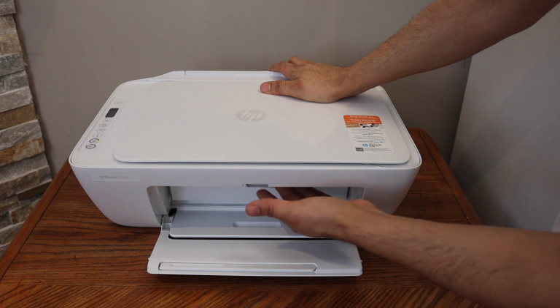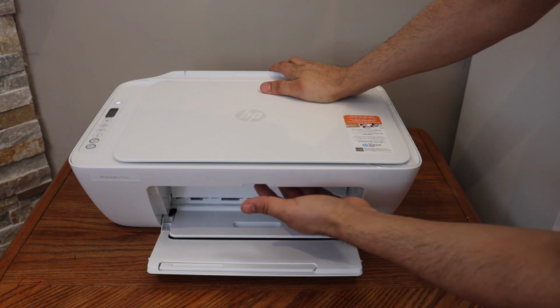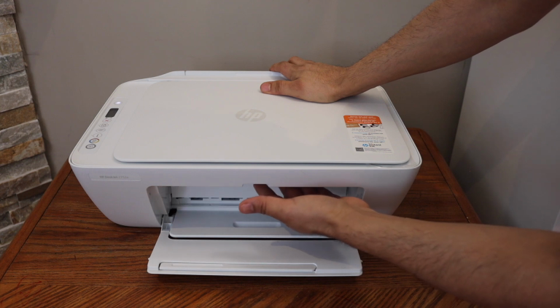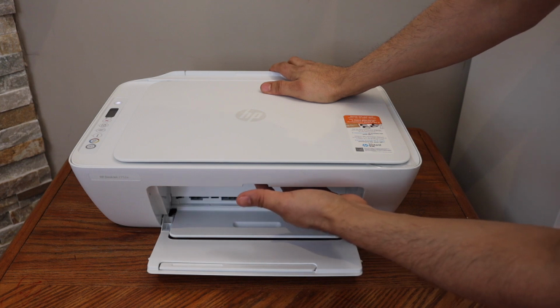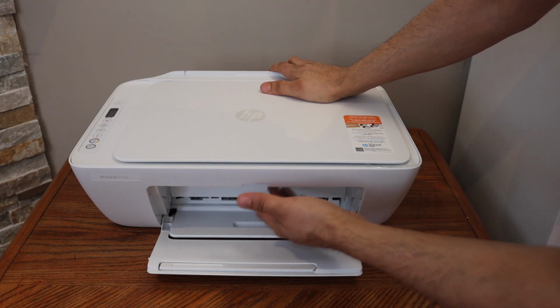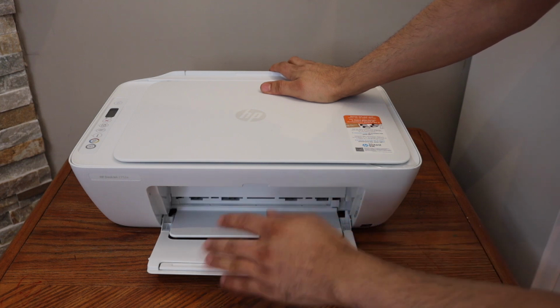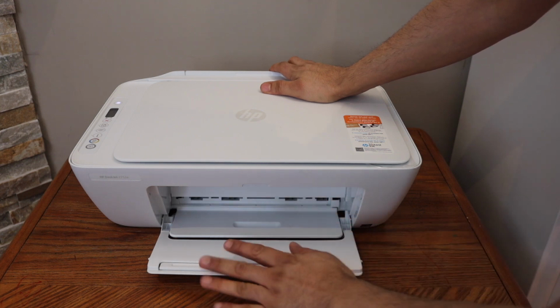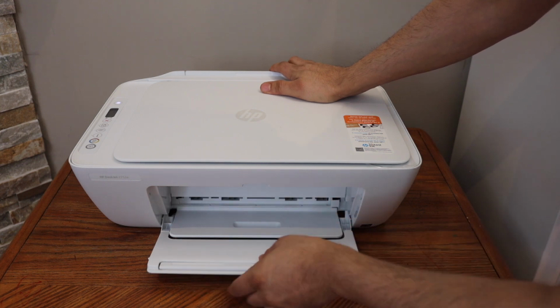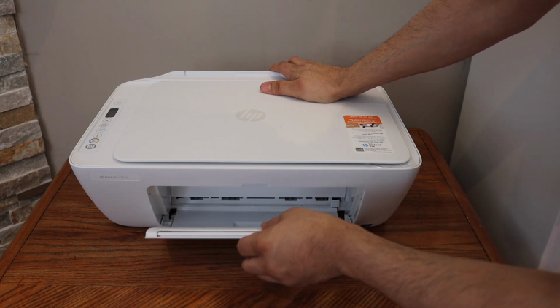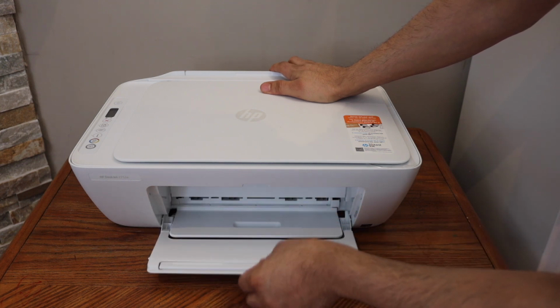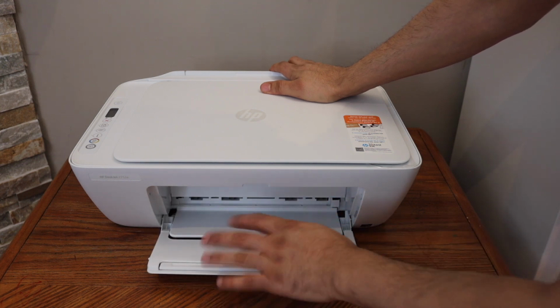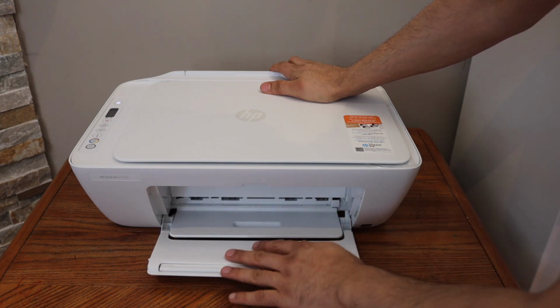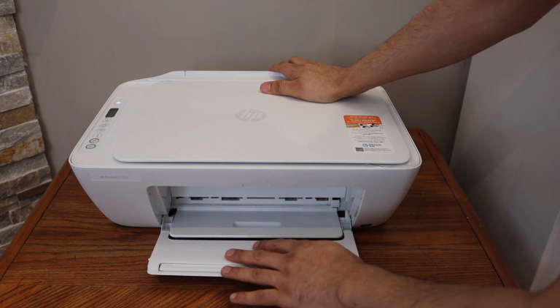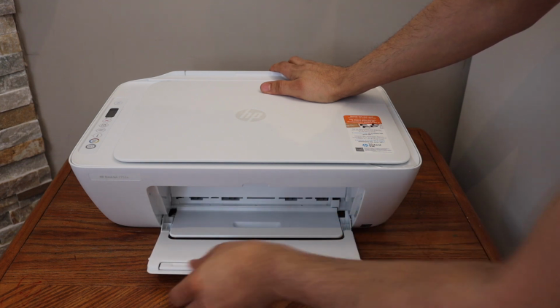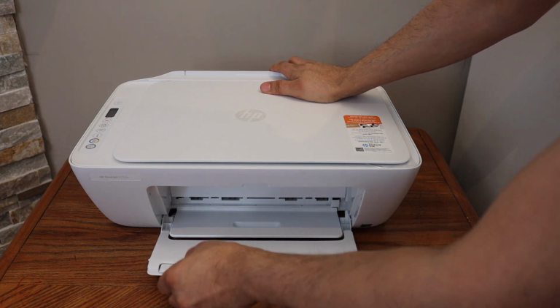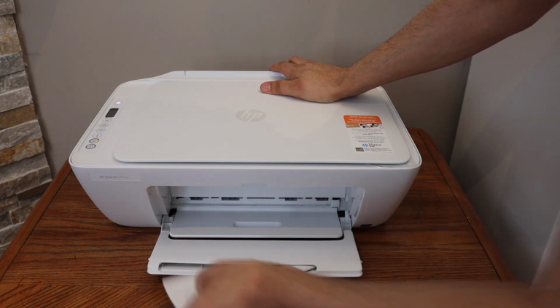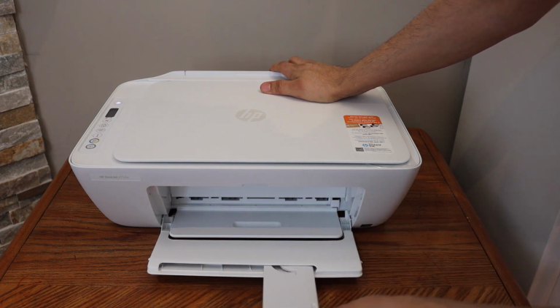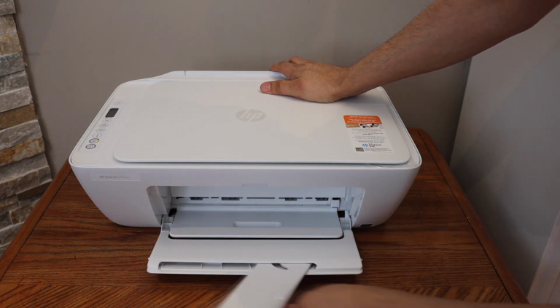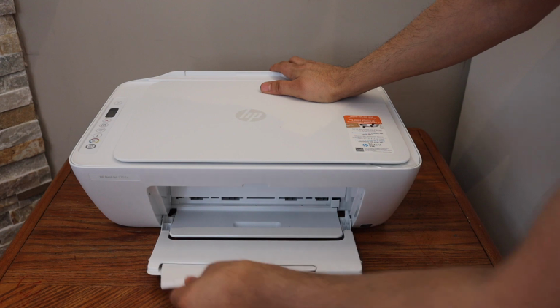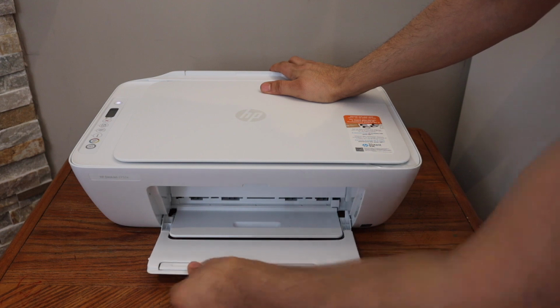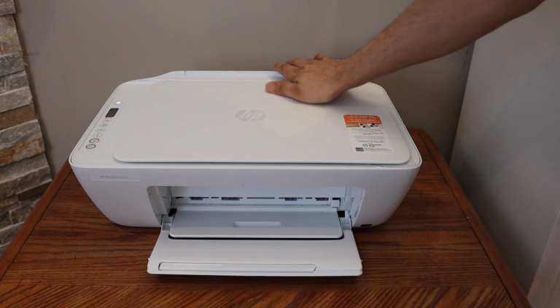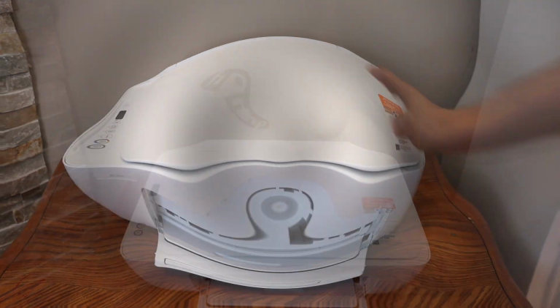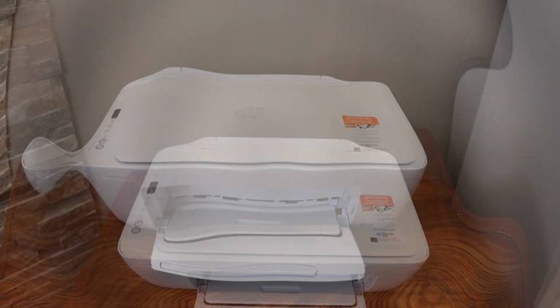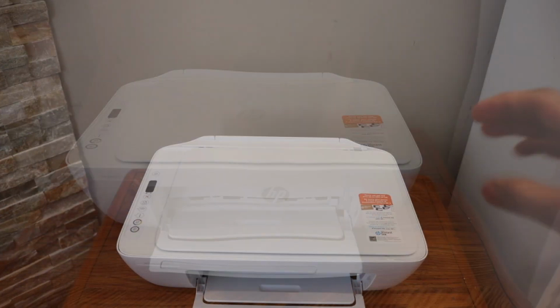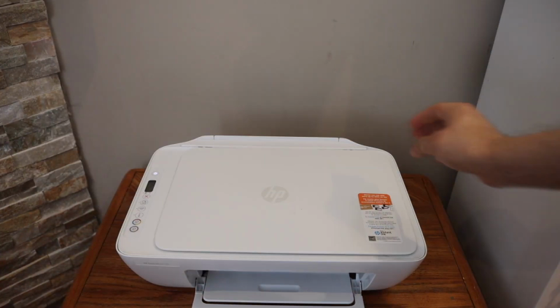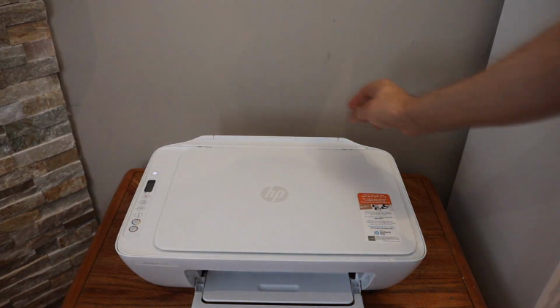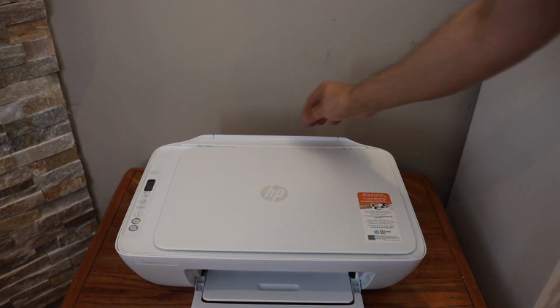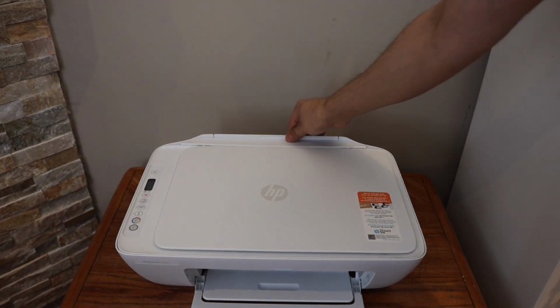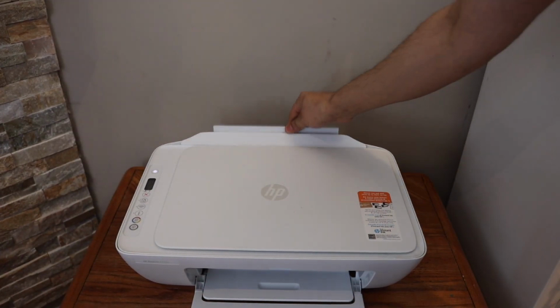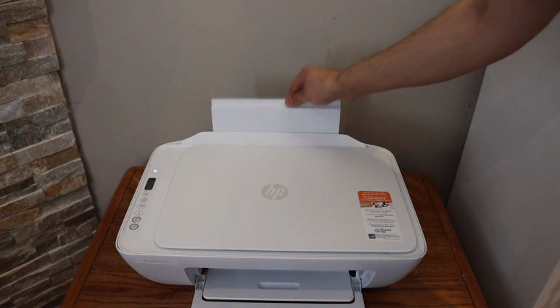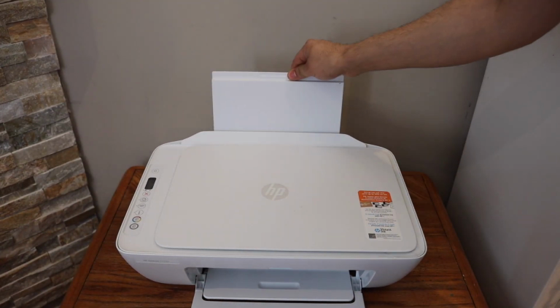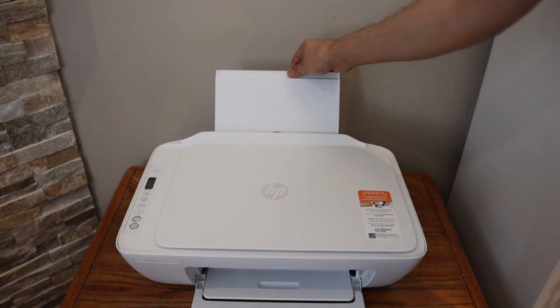Close this door — this is actually the paper output tray, you can leave it like this. Load the paper at the rear paper tray.